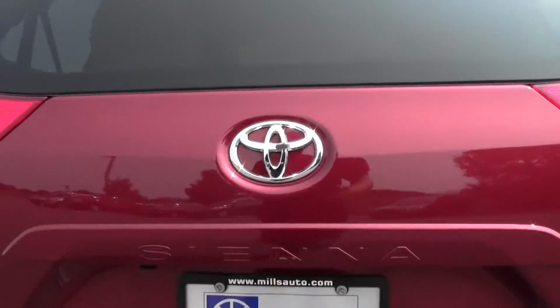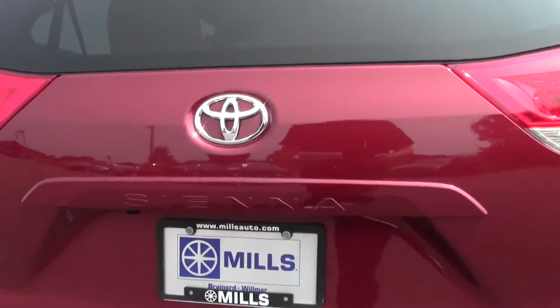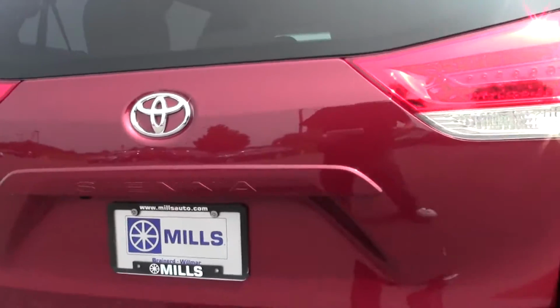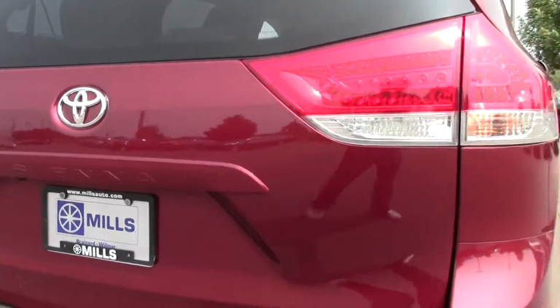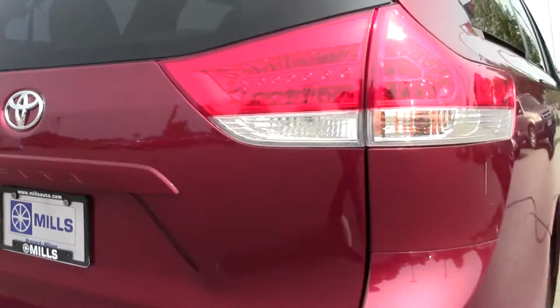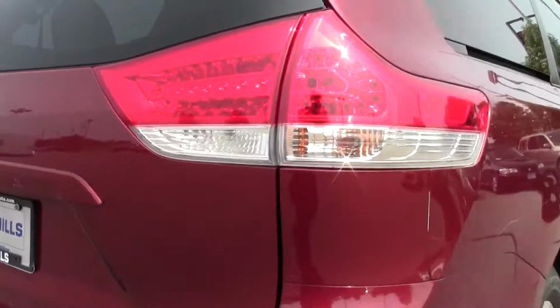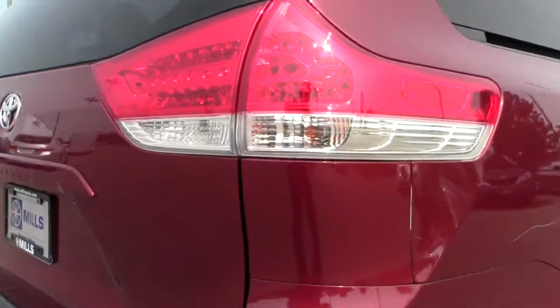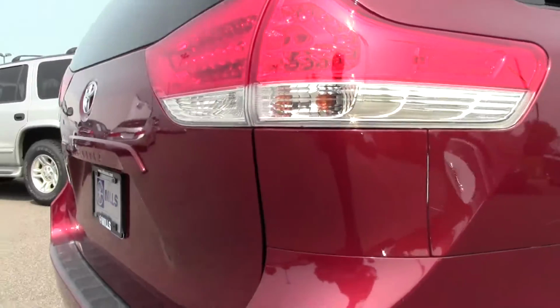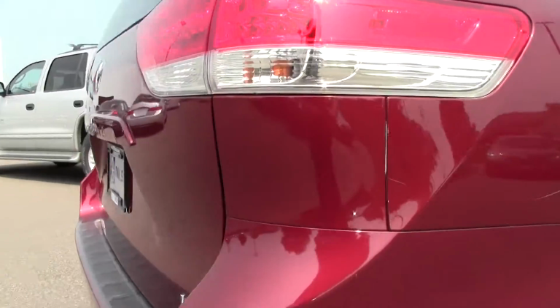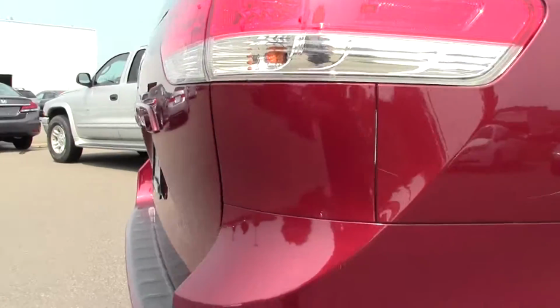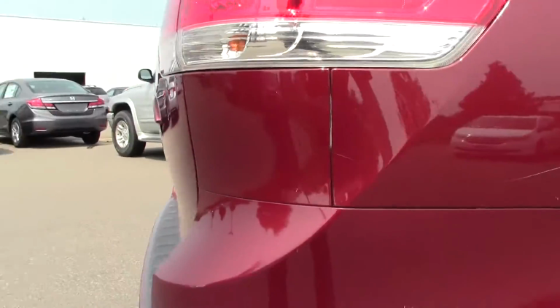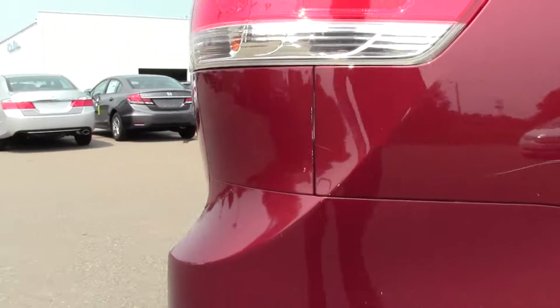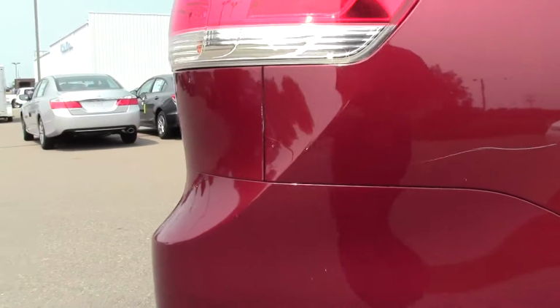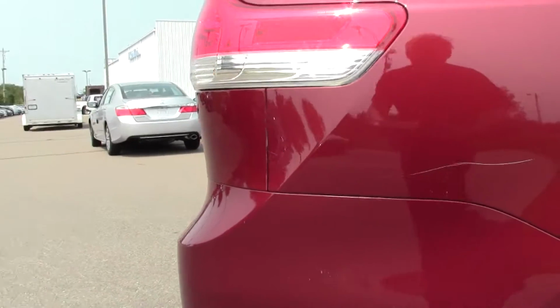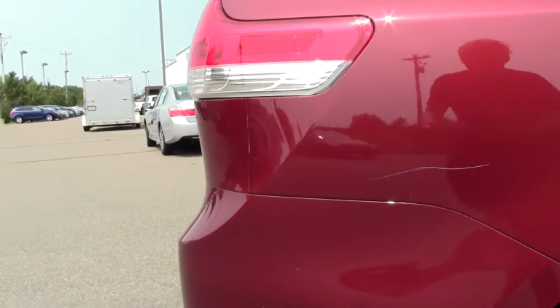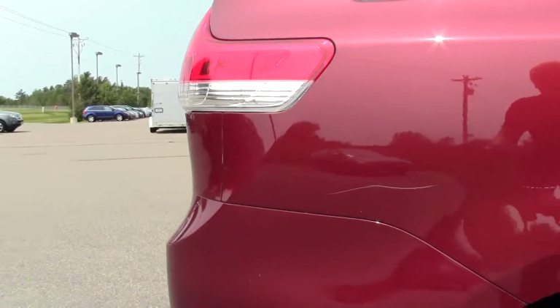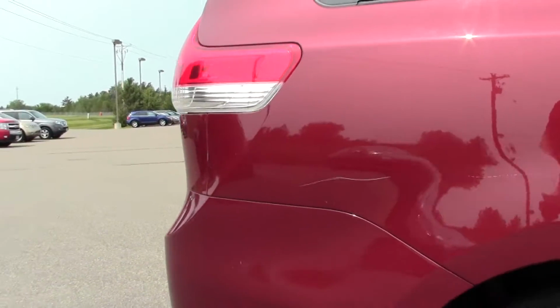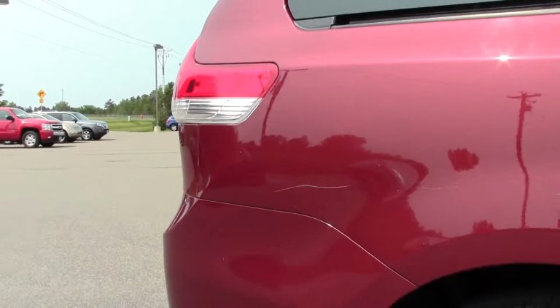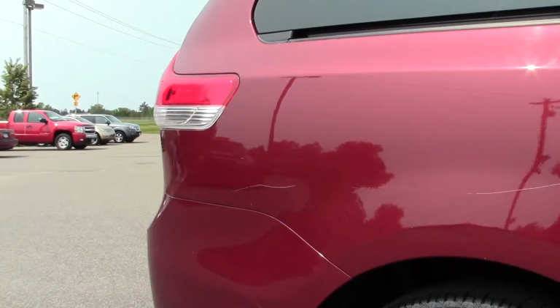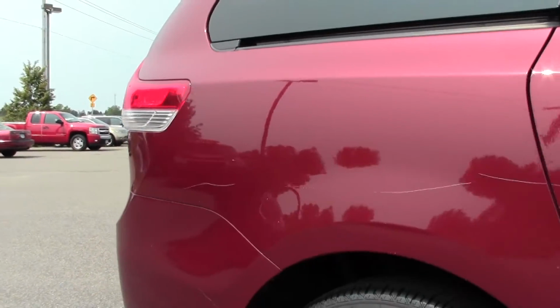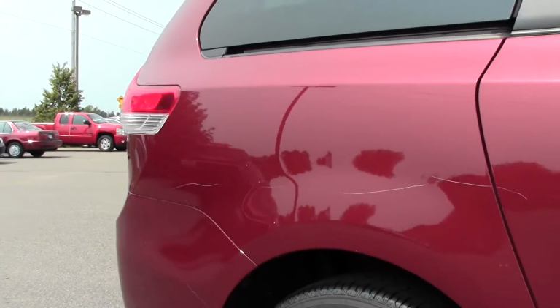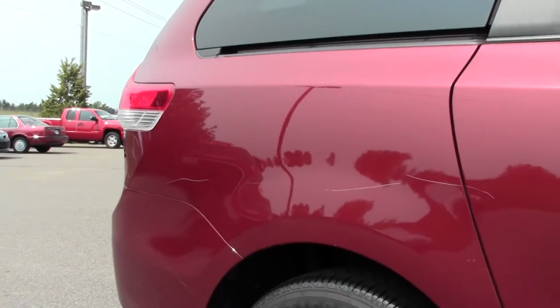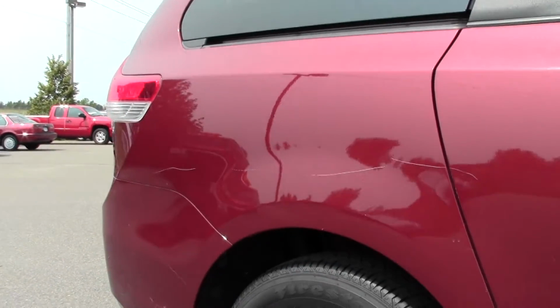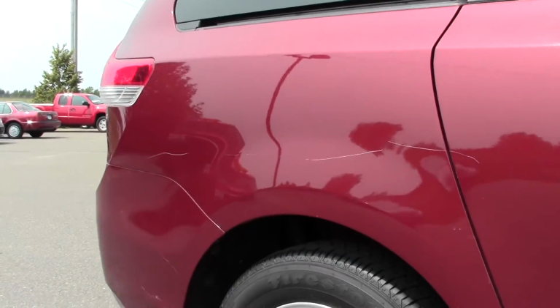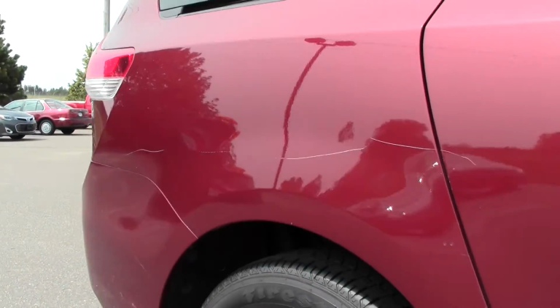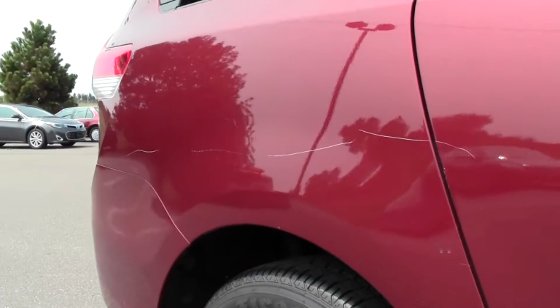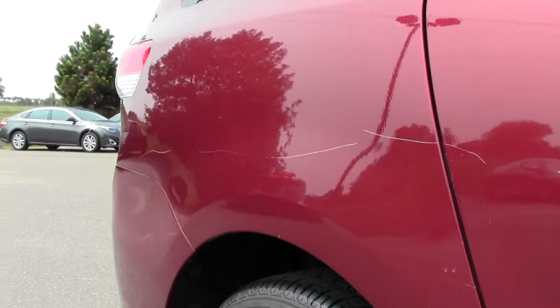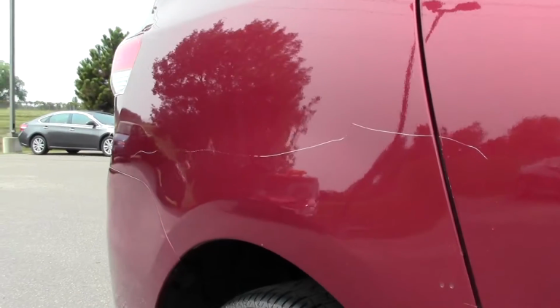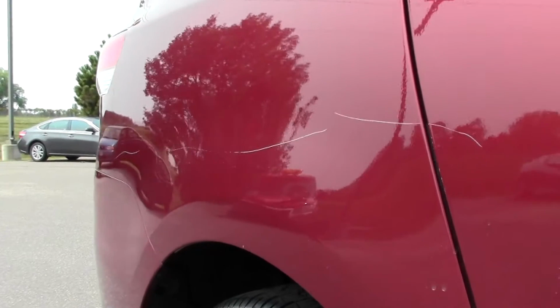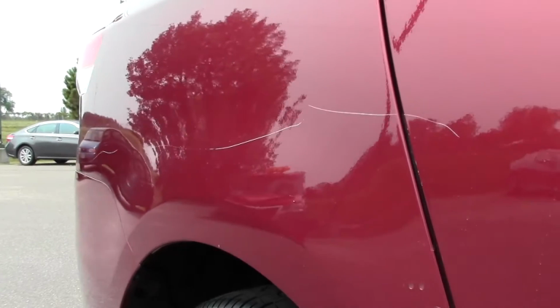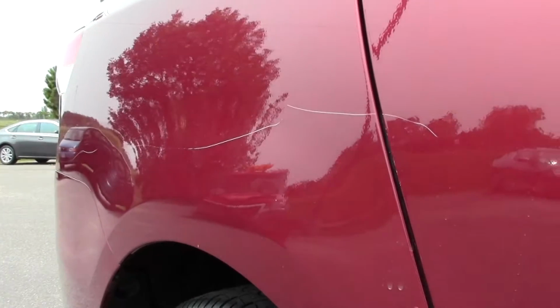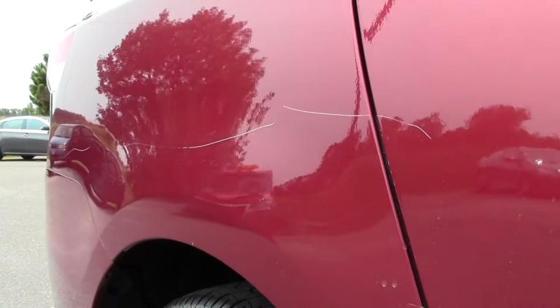Moving on, I just want to show you there's a bit of a scratch here on the back, a gouge going across the side. It might be kind of hard to see on video, but it's there — I just wanted to point that out.